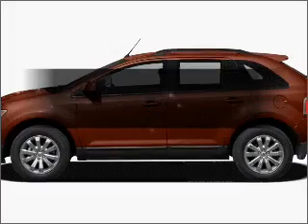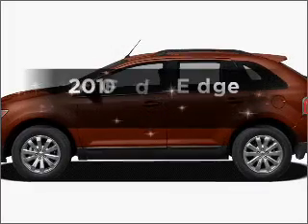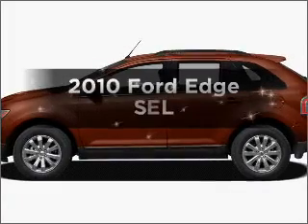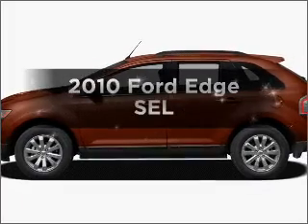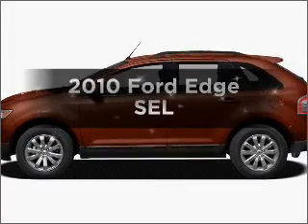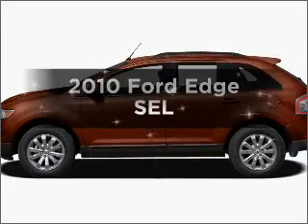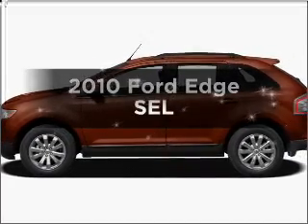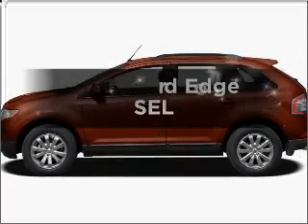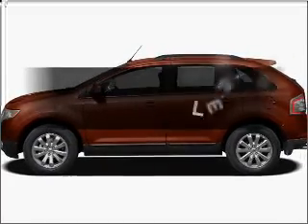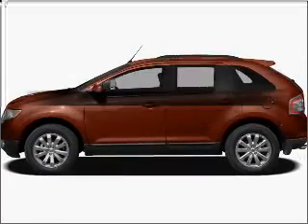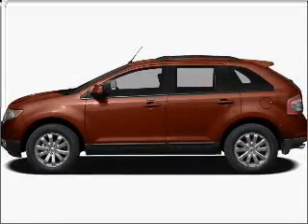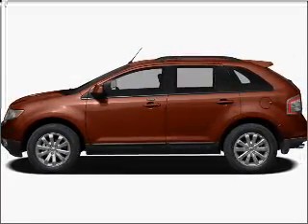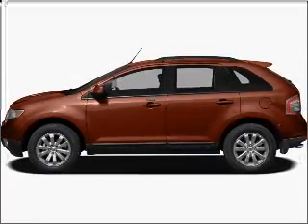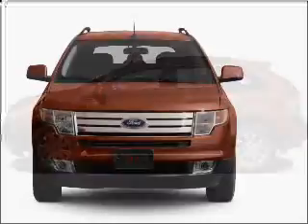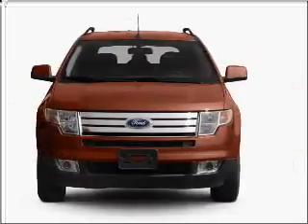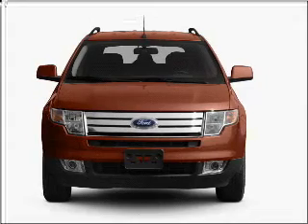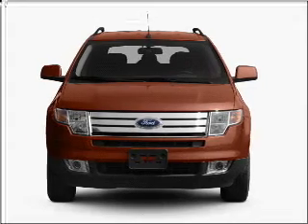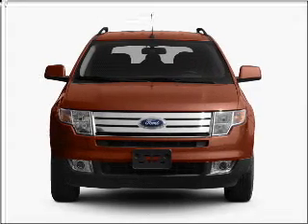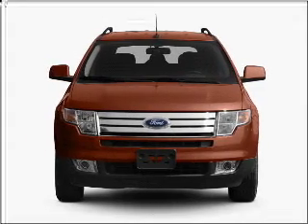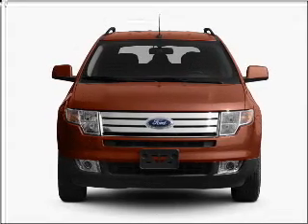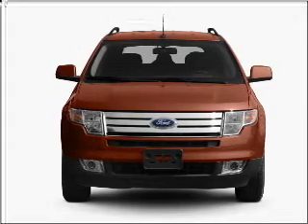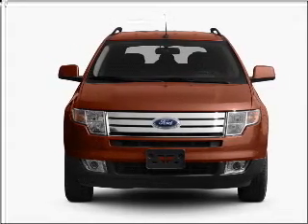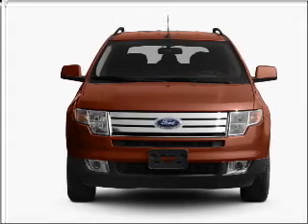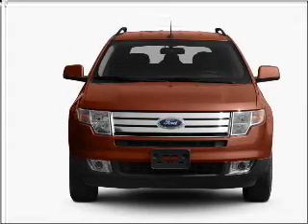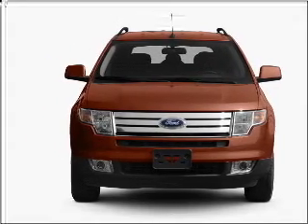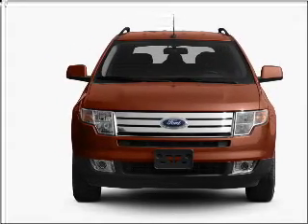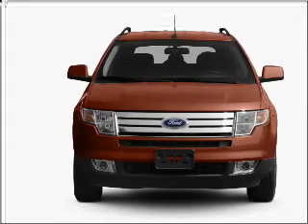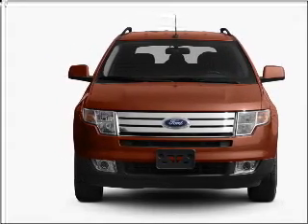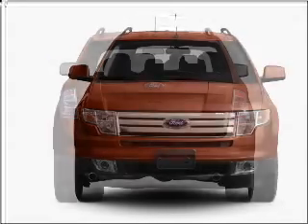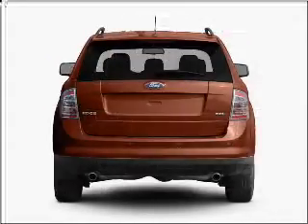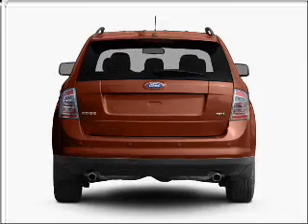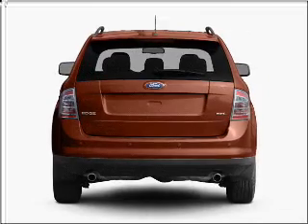Introducing the 2010 Ford Edge. If you're looking for an automobile with great attributes, look no further. With a solid six-cylinder engine connected to a smooth-shifting six-speed automatic transmission.